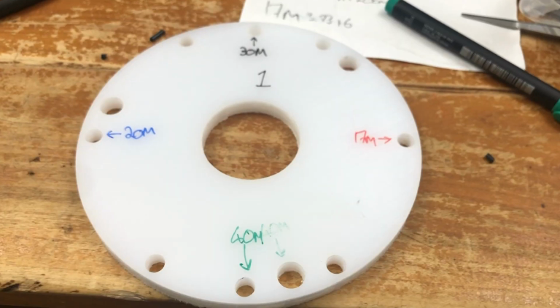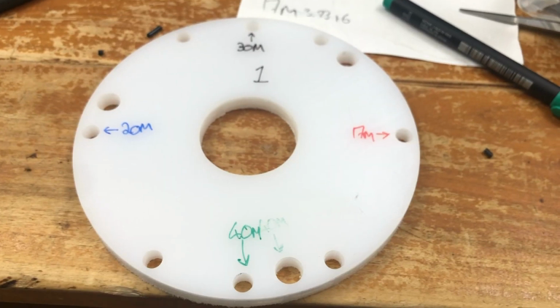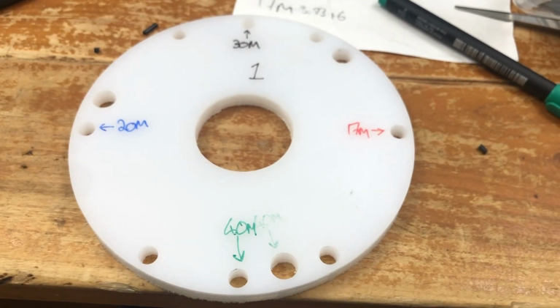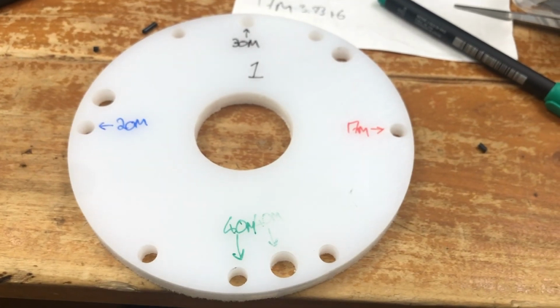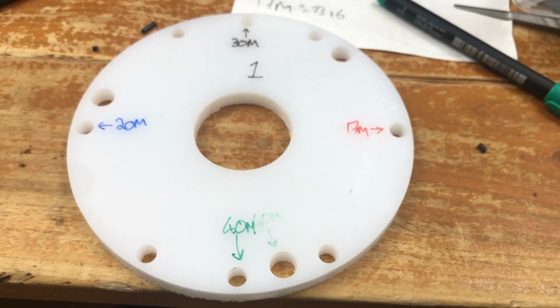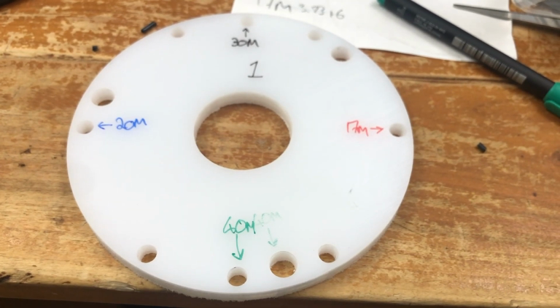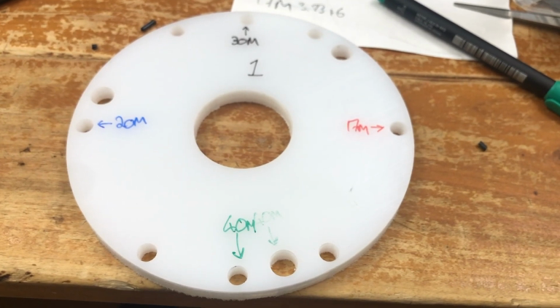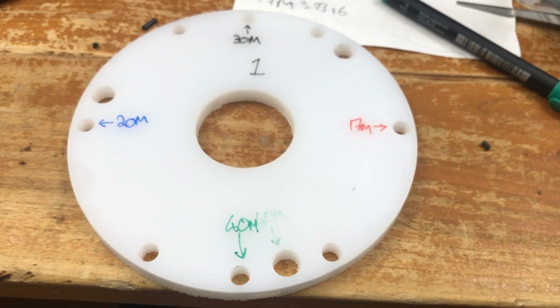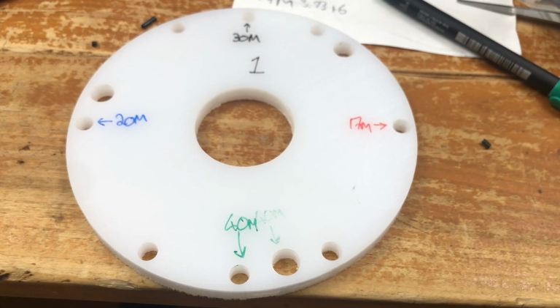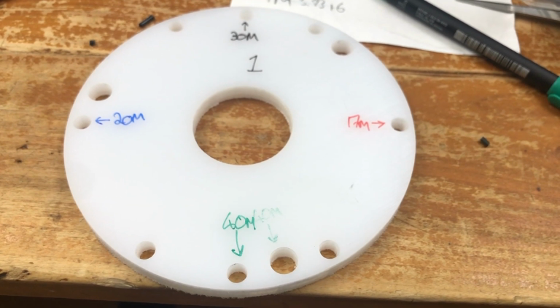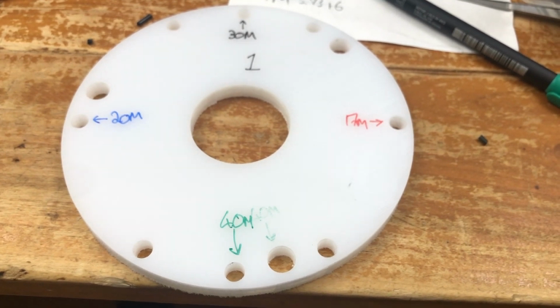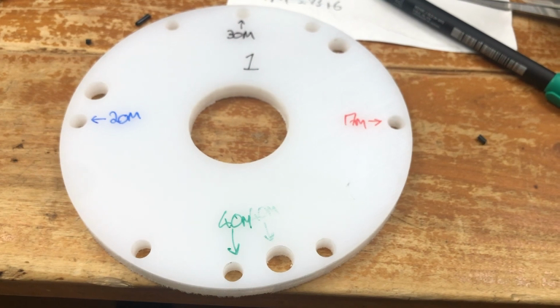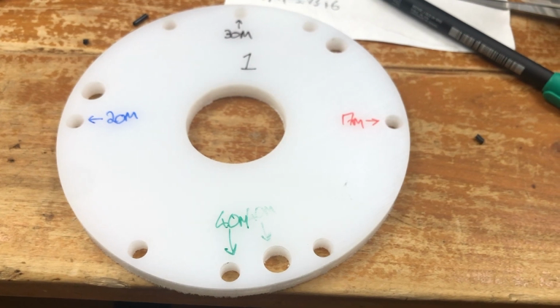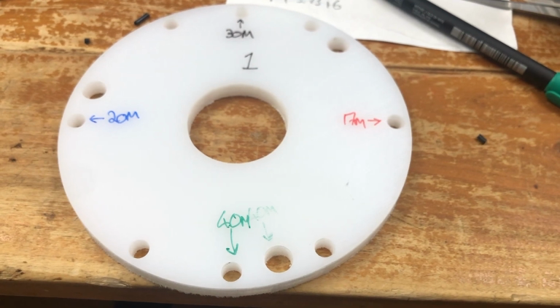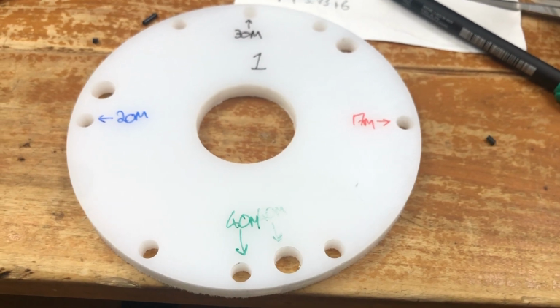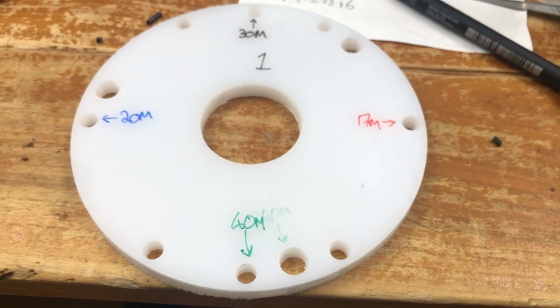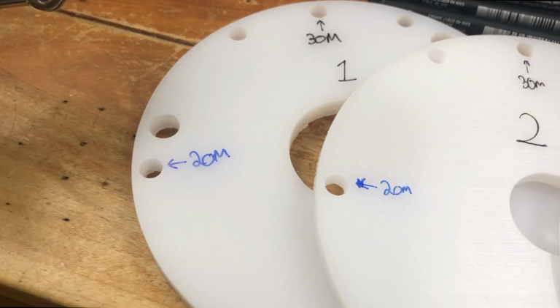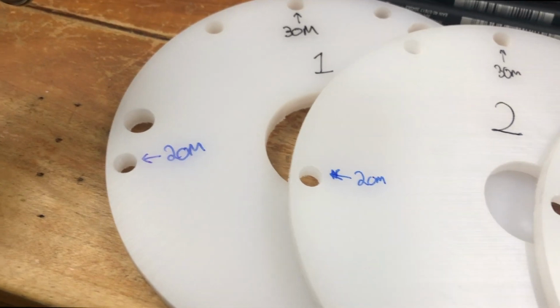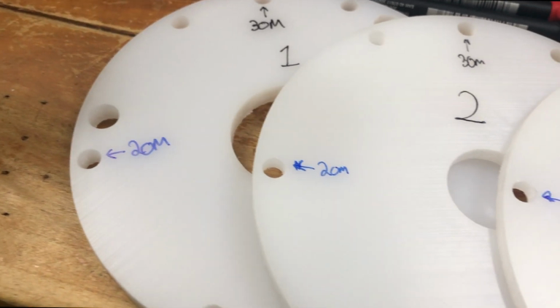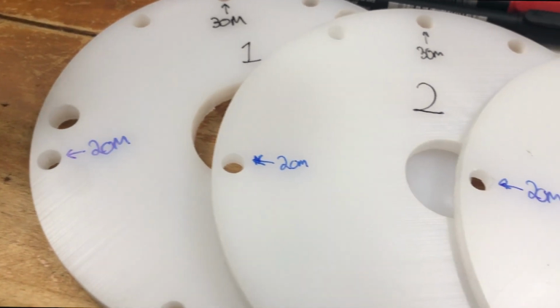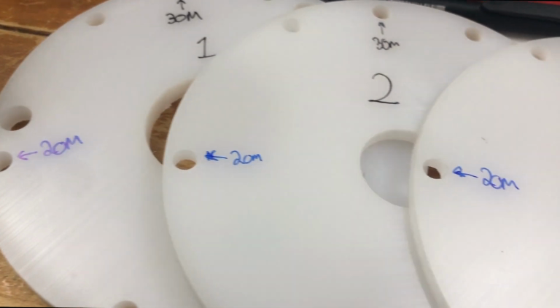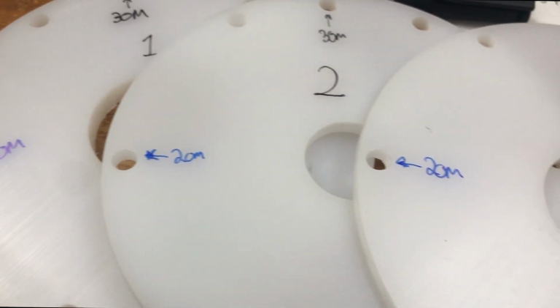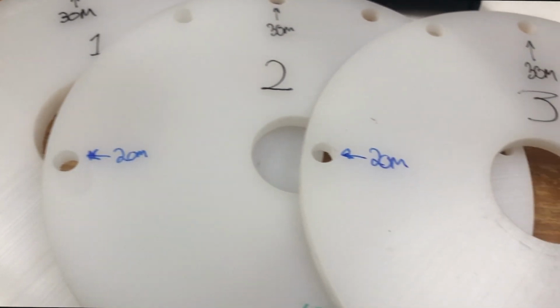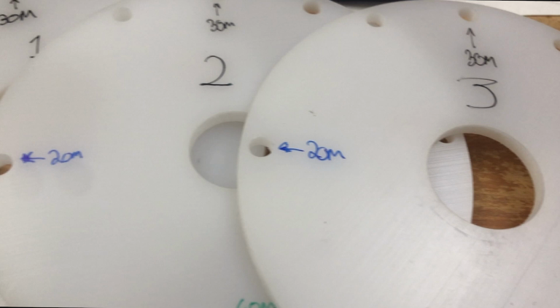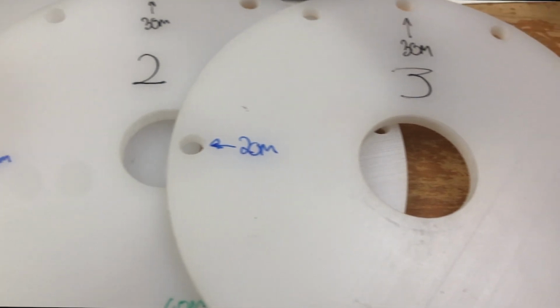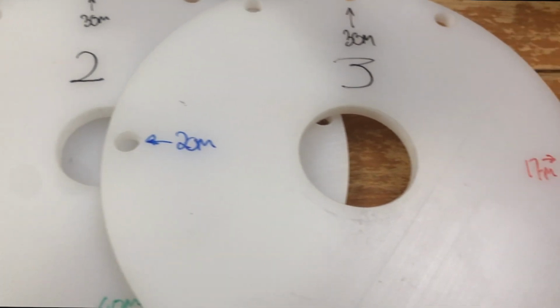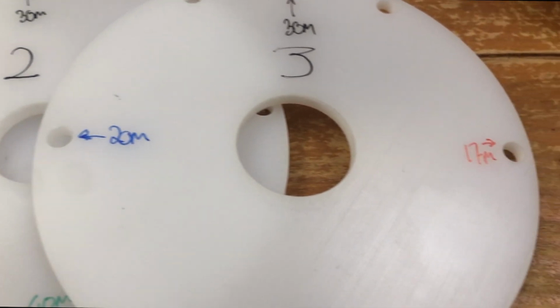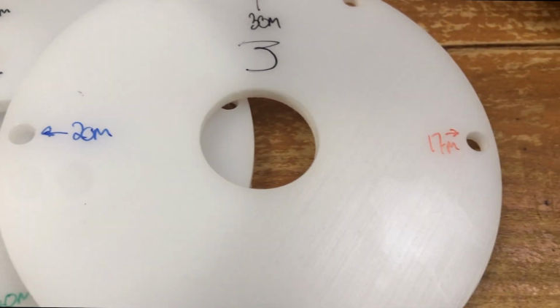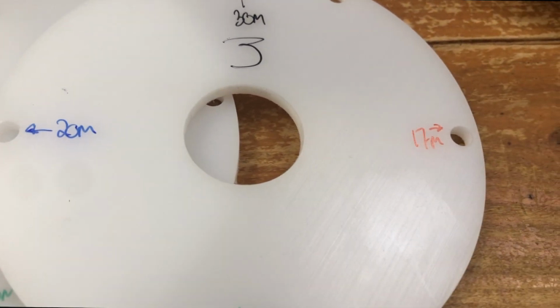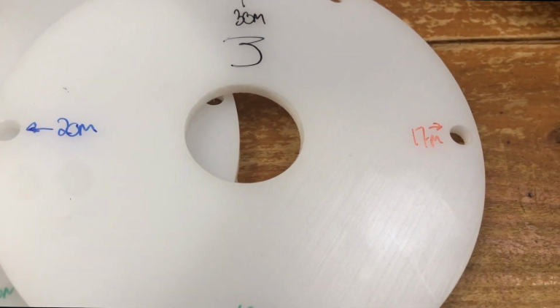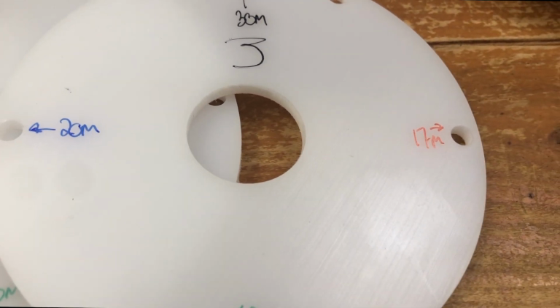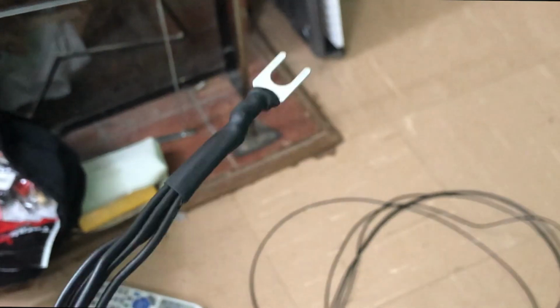These are the spreader plates and they spread themselves up the pole. On each spreader plate I wrote the corresponding color to the heat shrink on each element, showing where they go so I can thread them with ease.